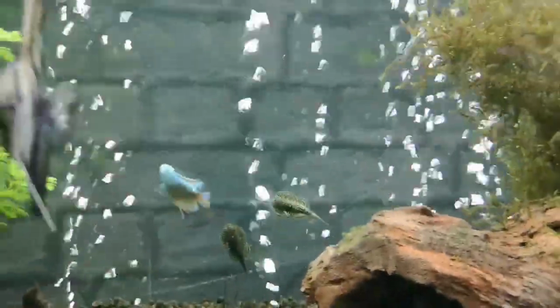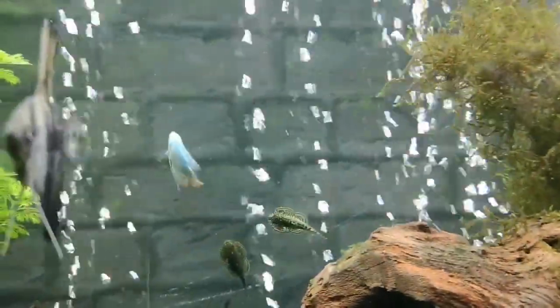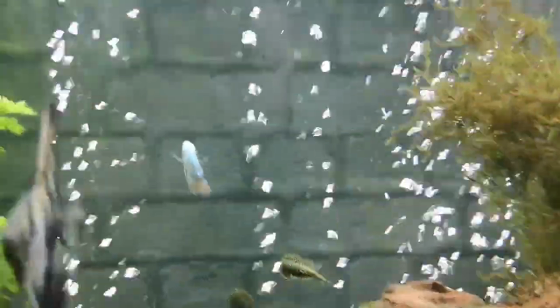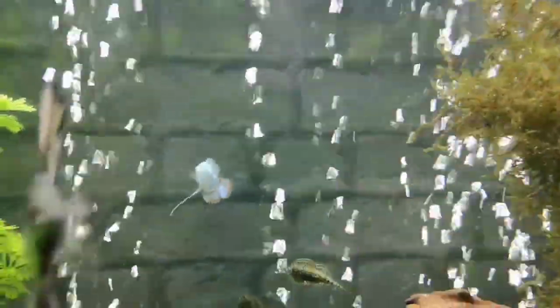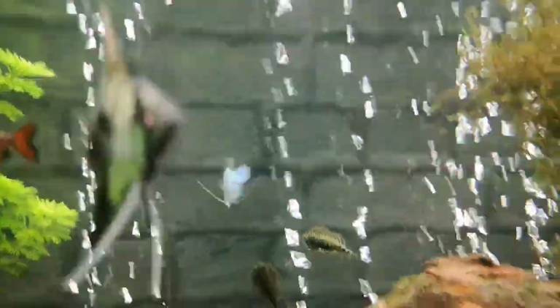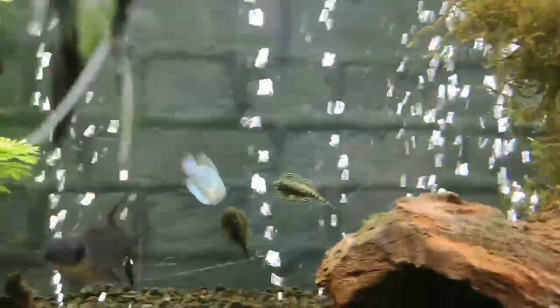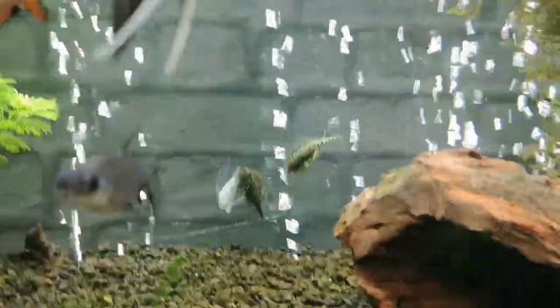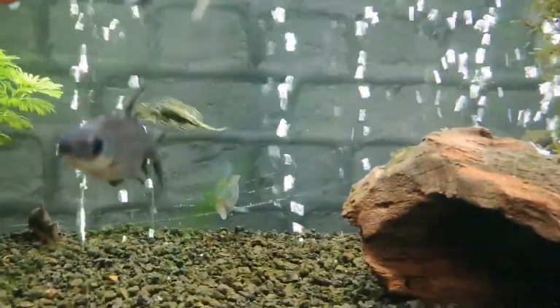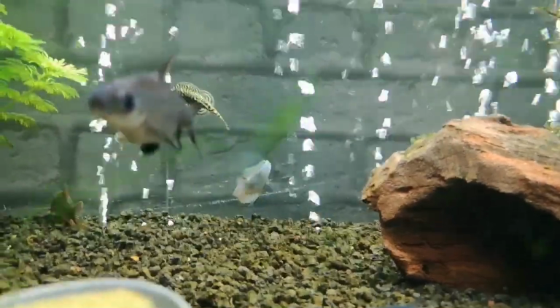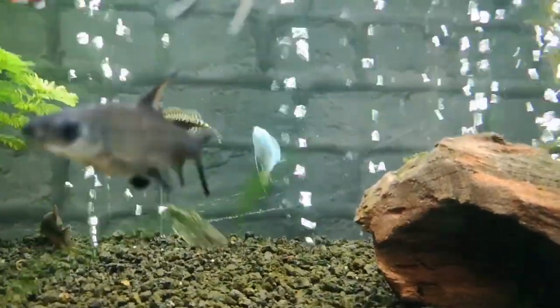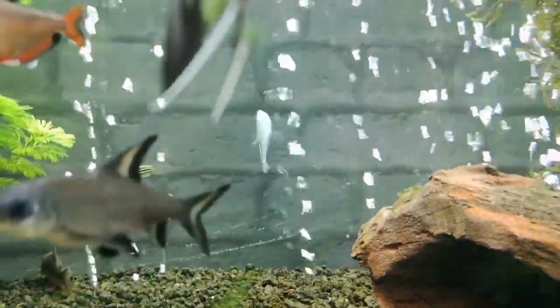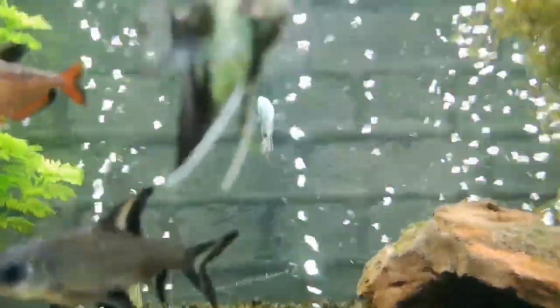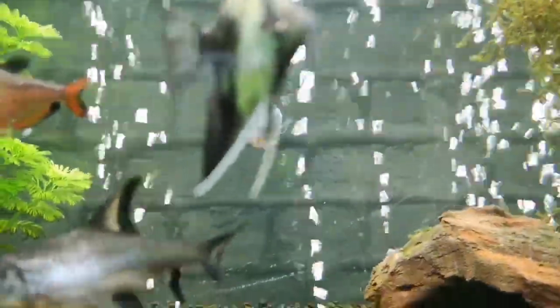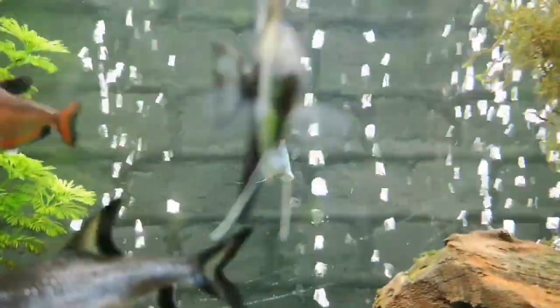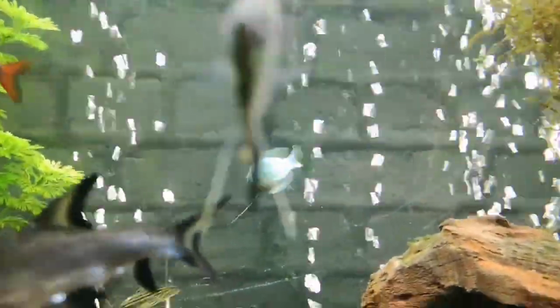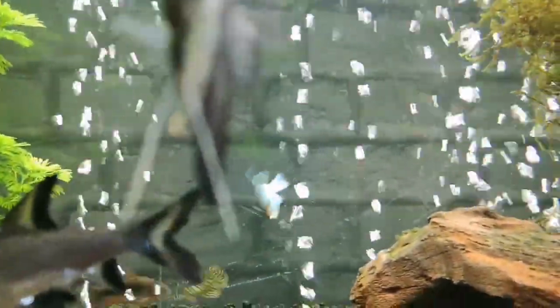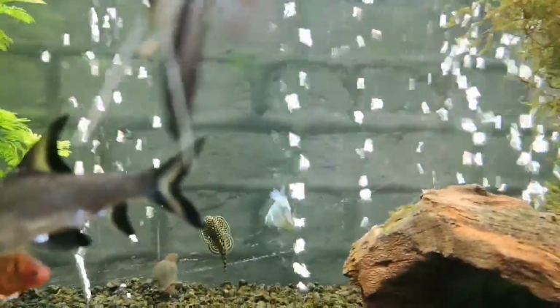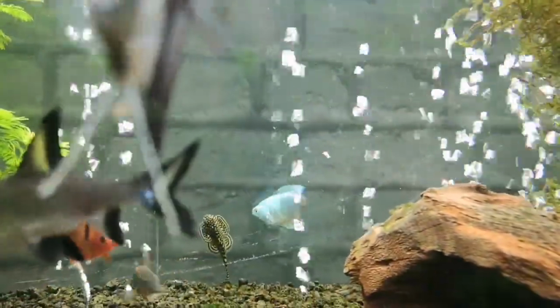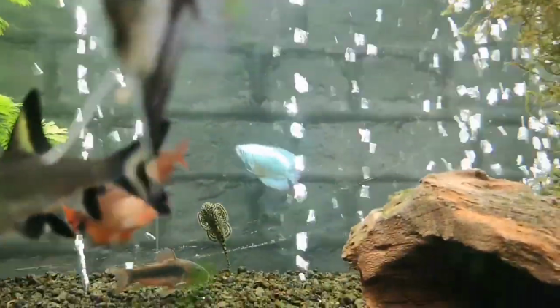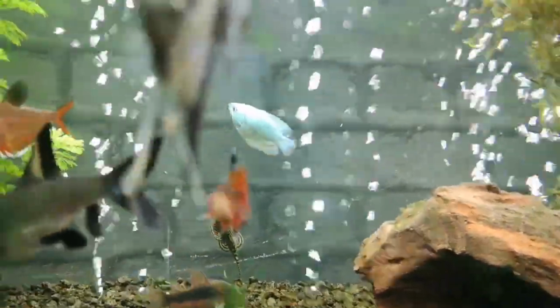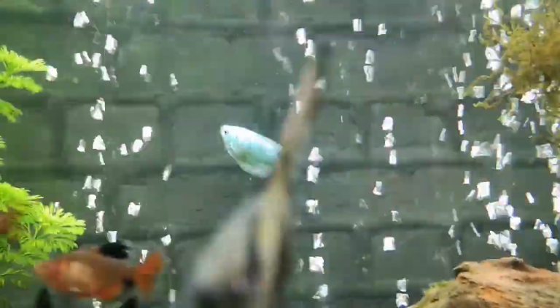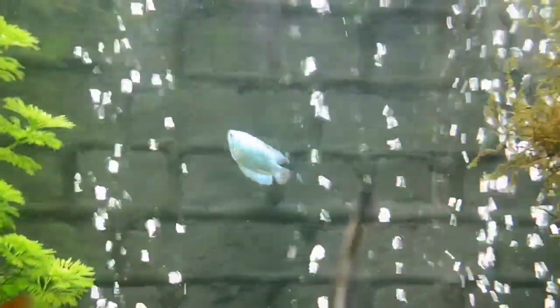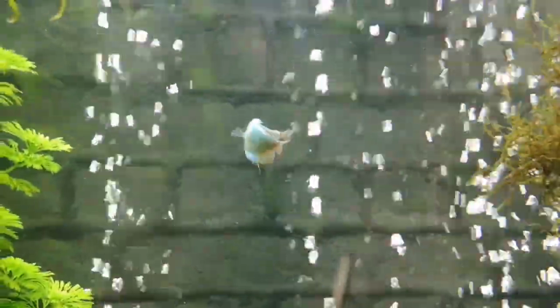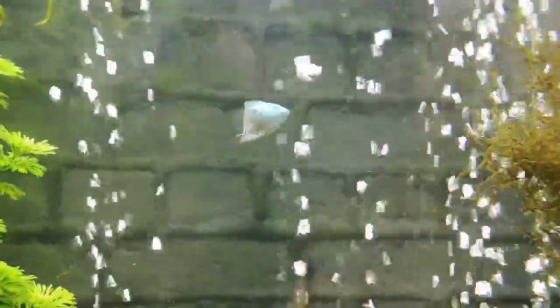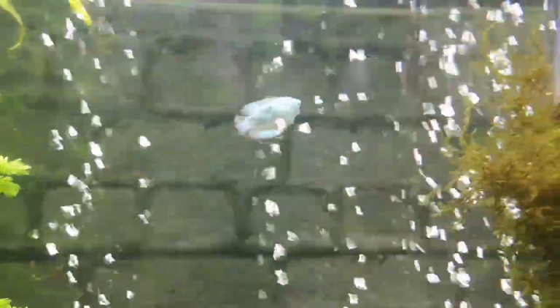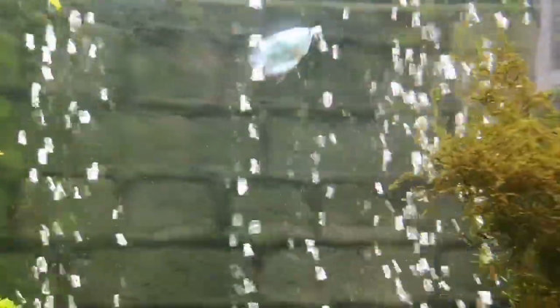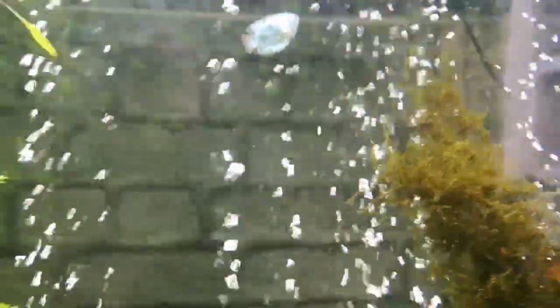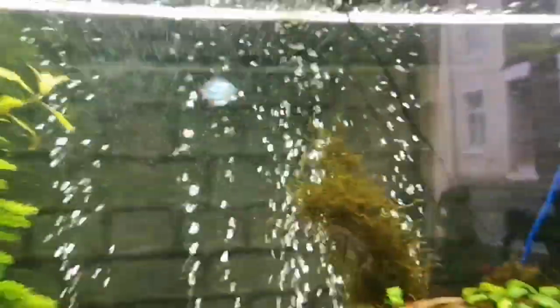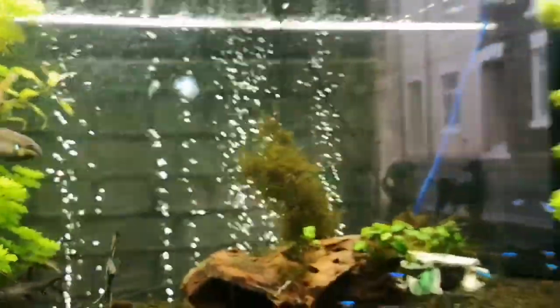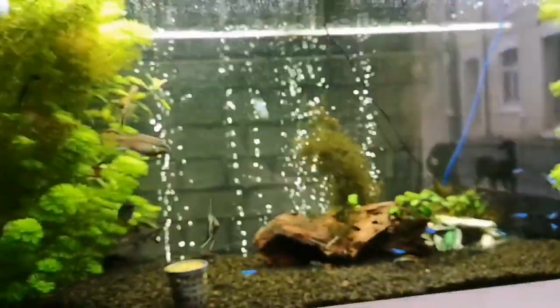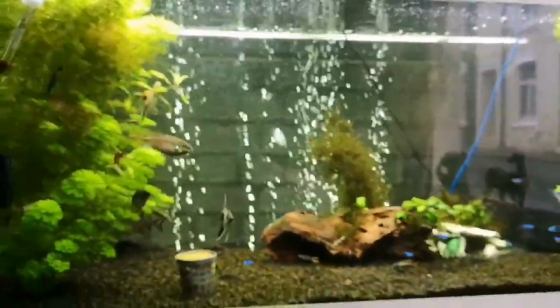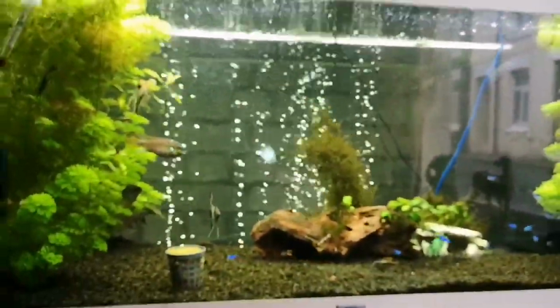We need a name for that blue fish that loves playing with the bubbles. Let's see what names we get - we need a name for it.